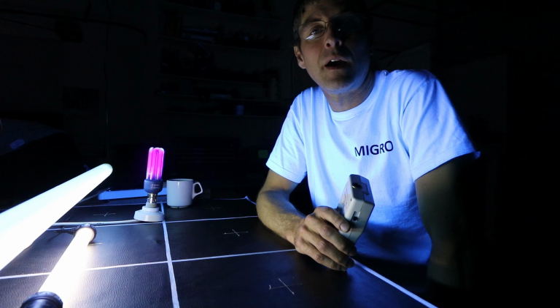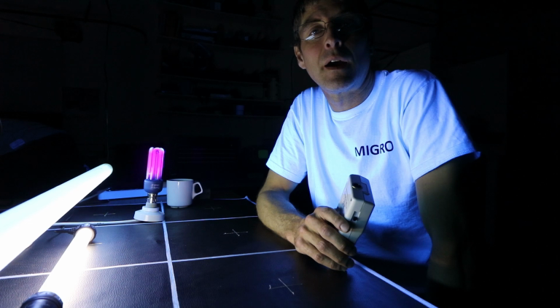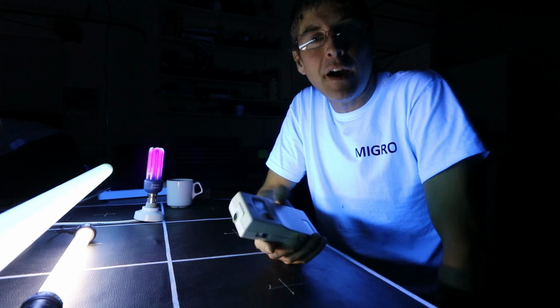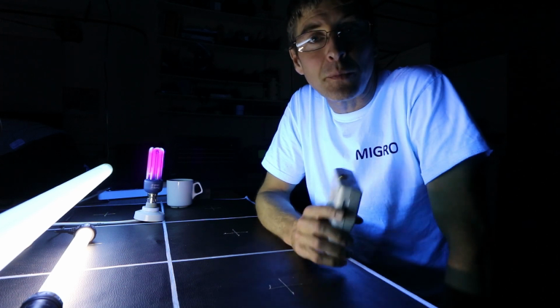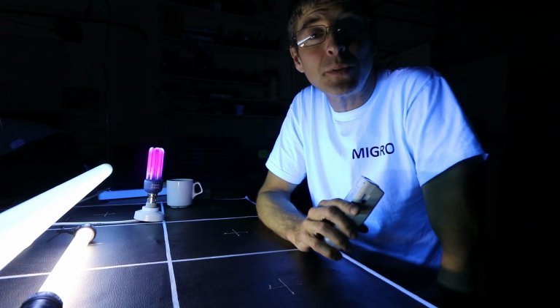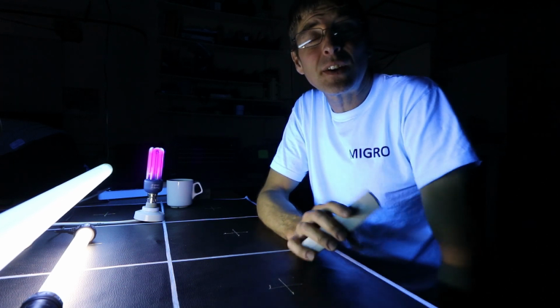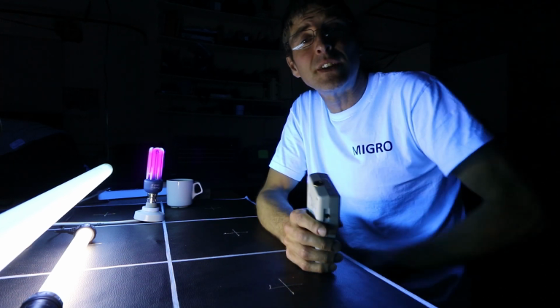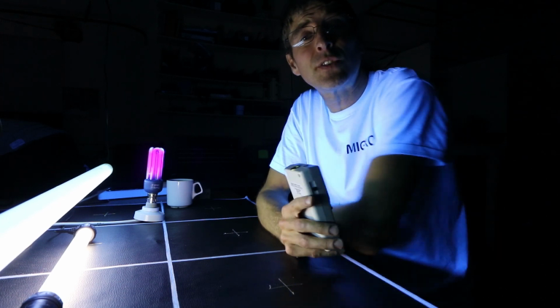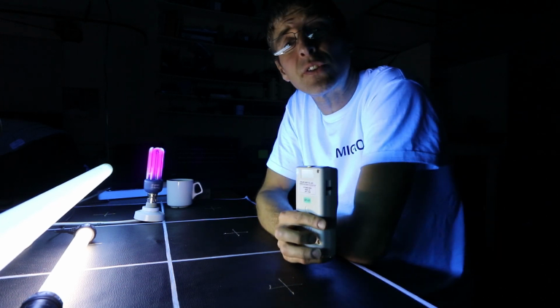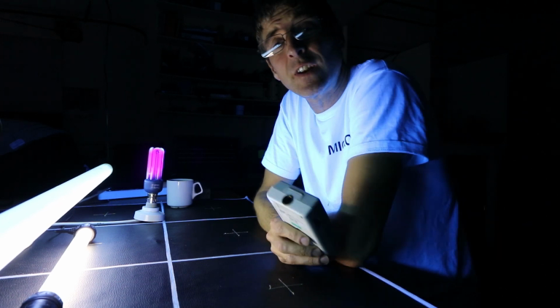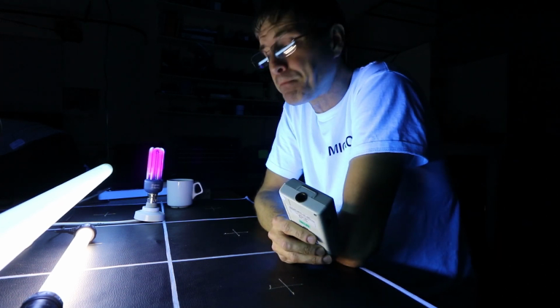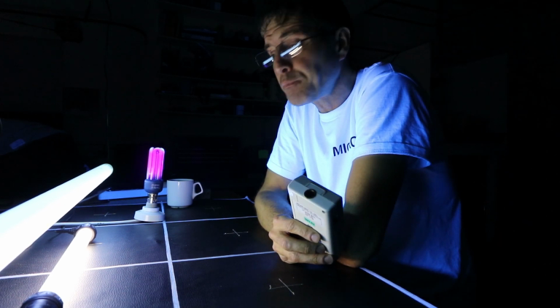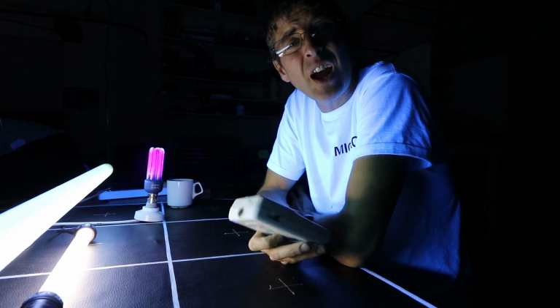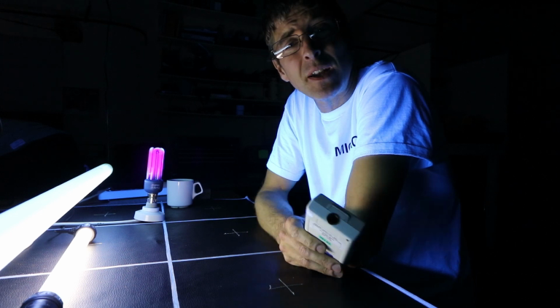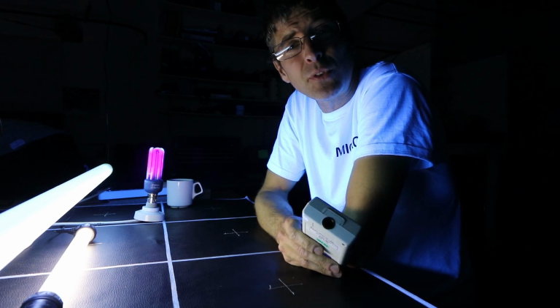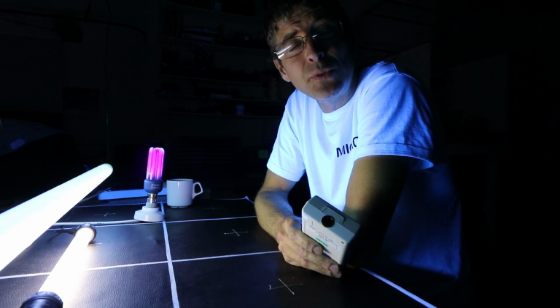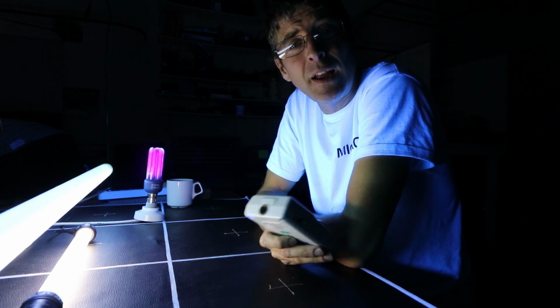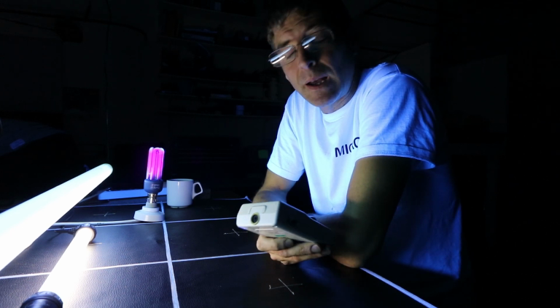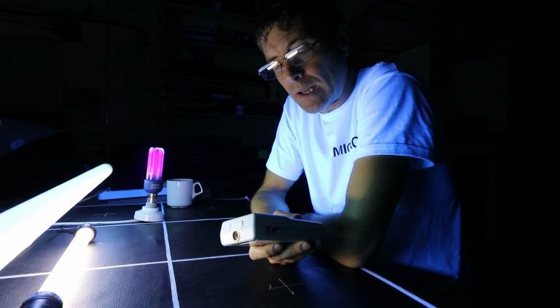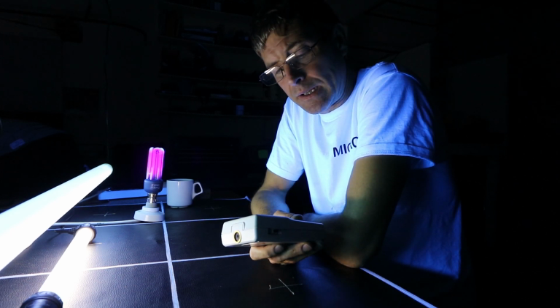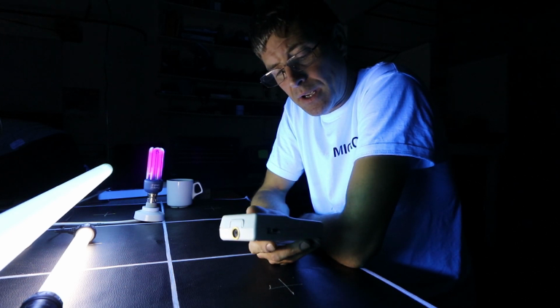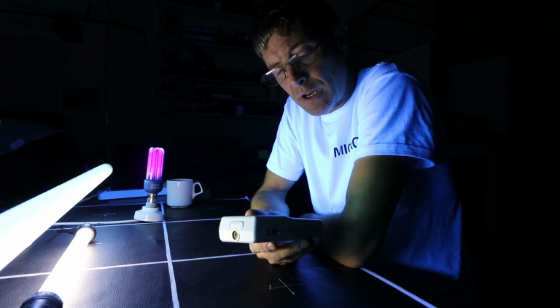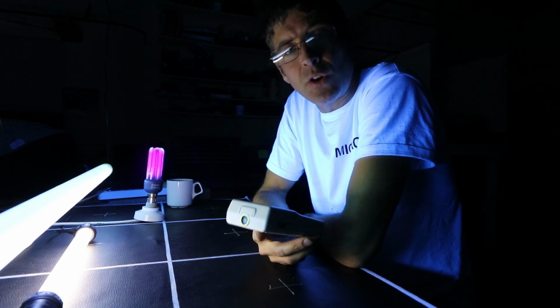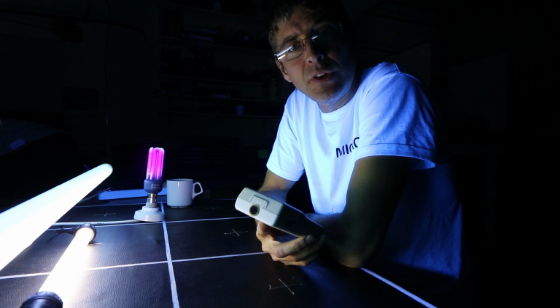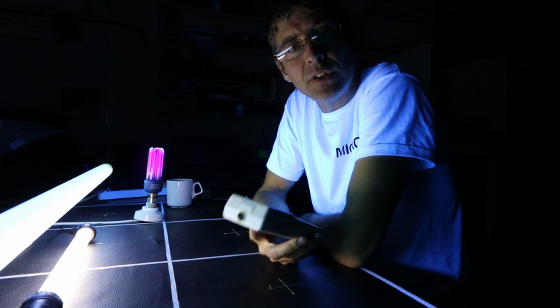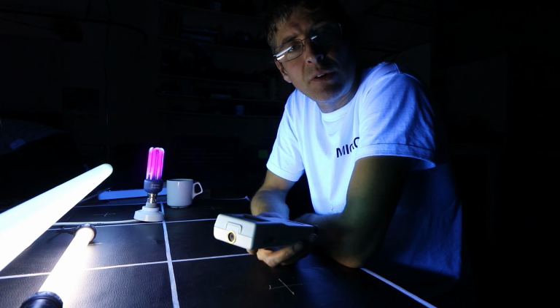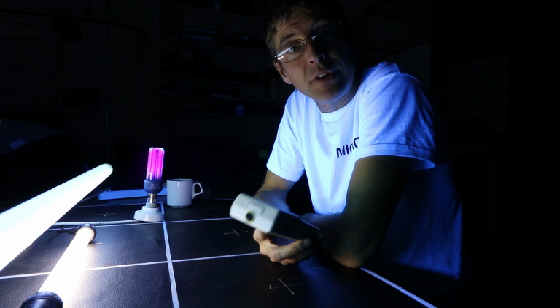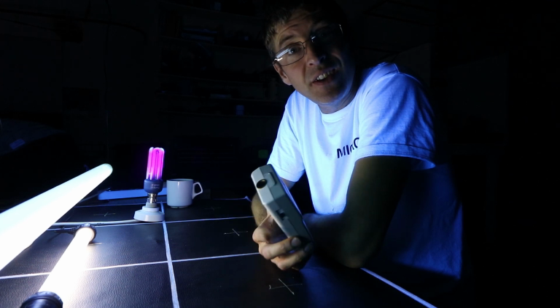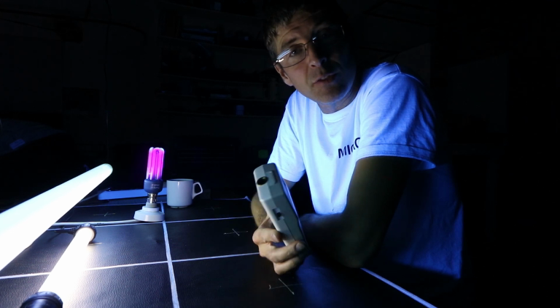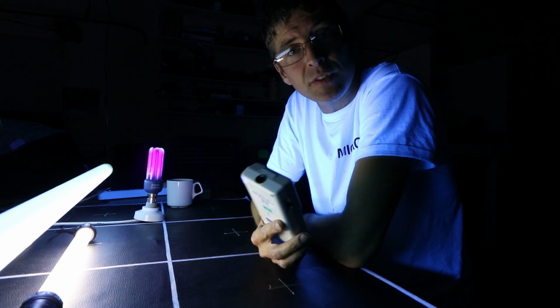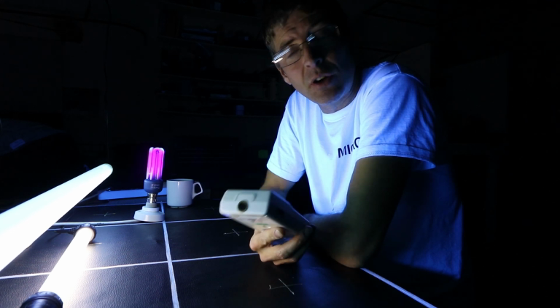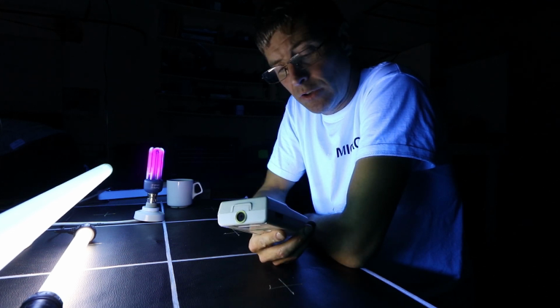Hey guys, I've been doing some testing with UV sources recently and recommending some sources as well, and I just thought it would be useful to go over the safety aspects of growing with UV.